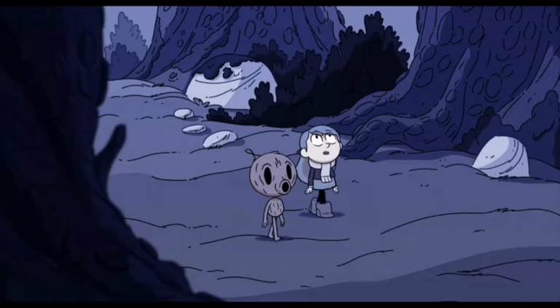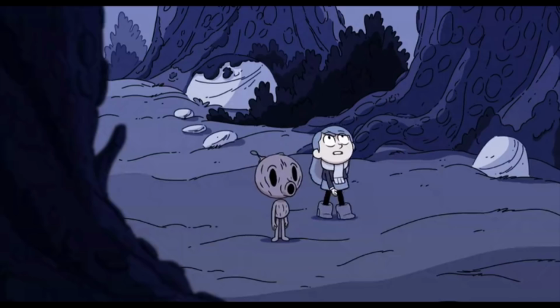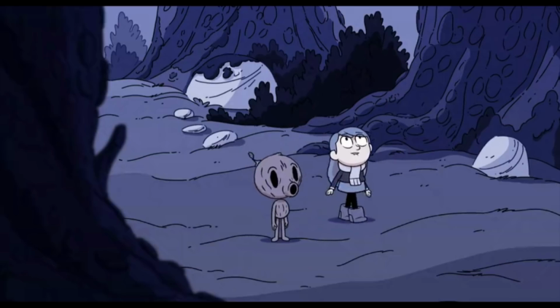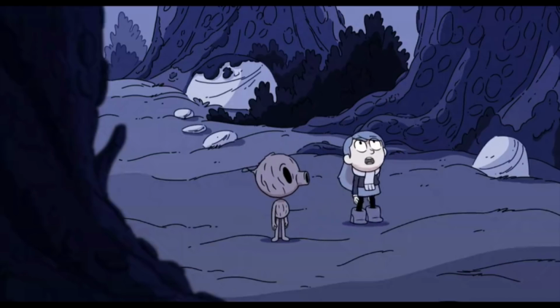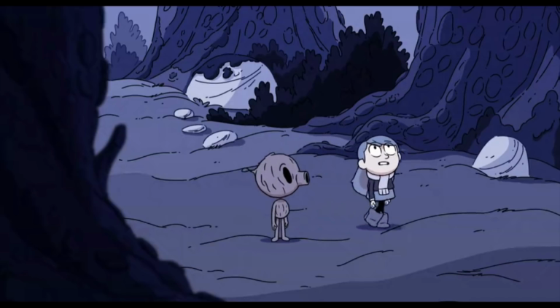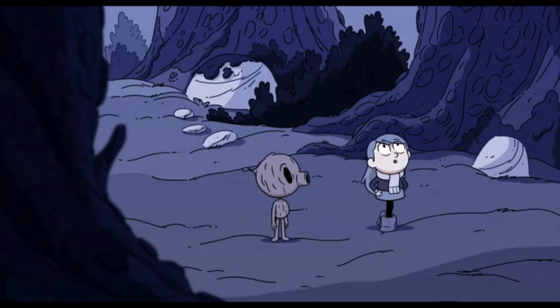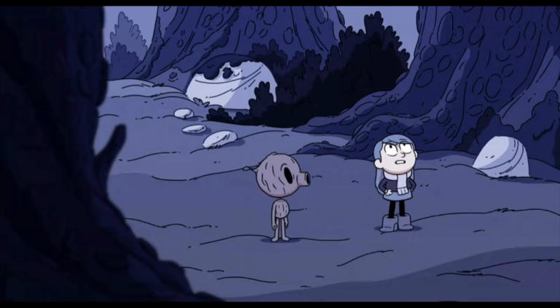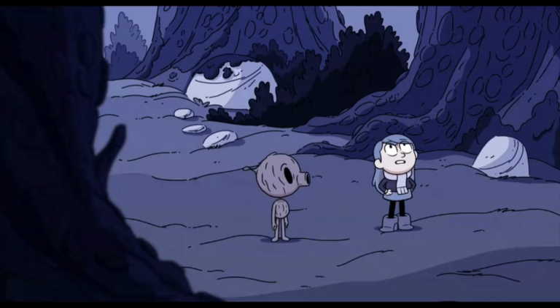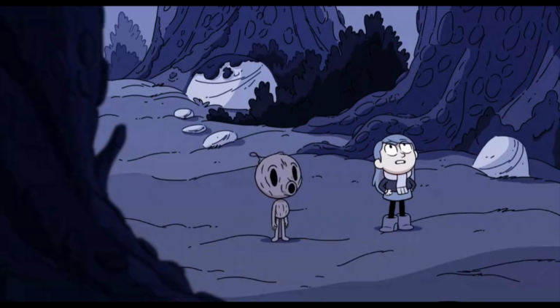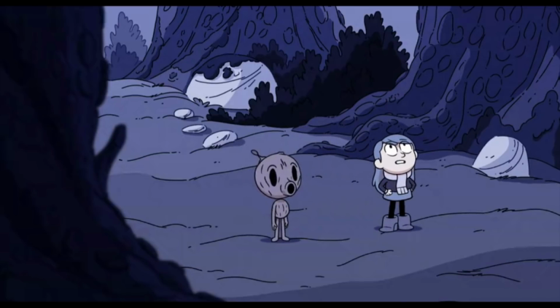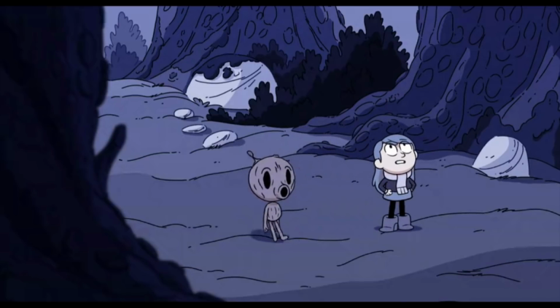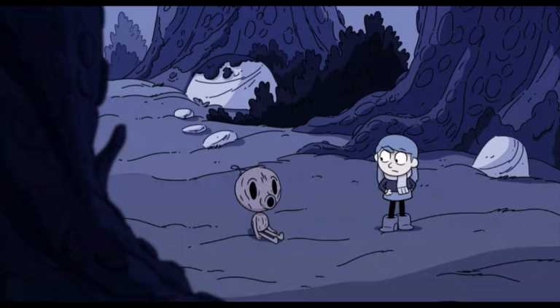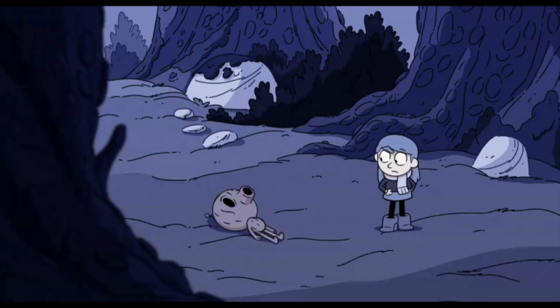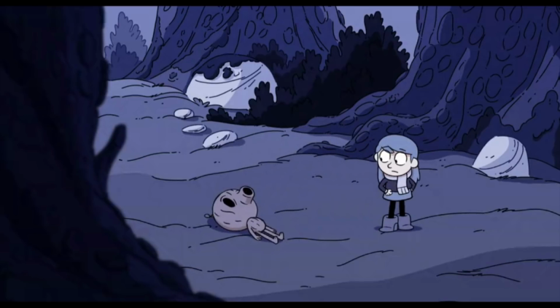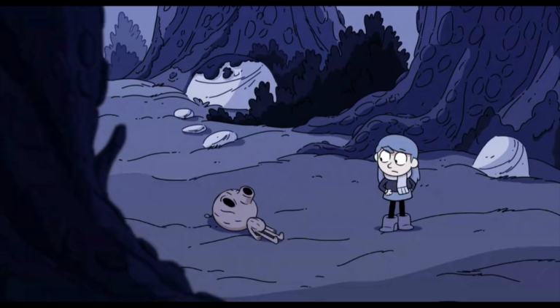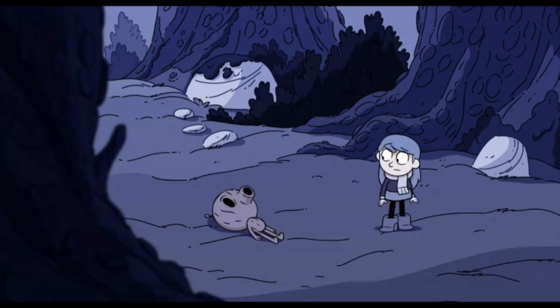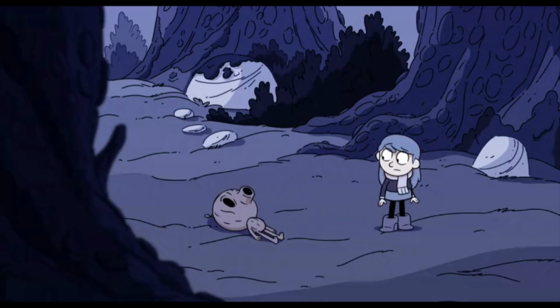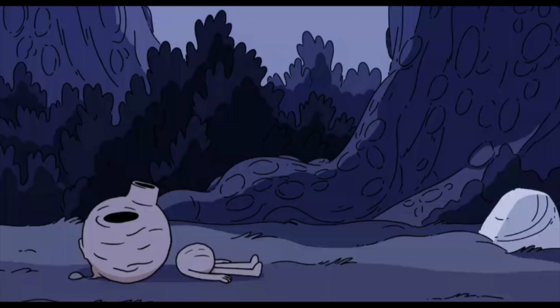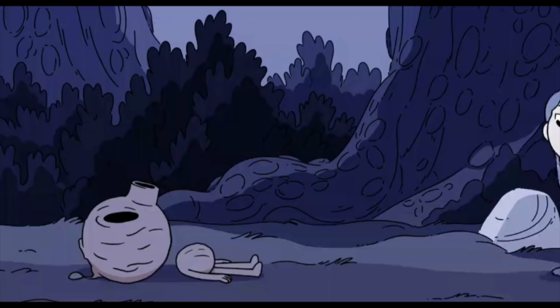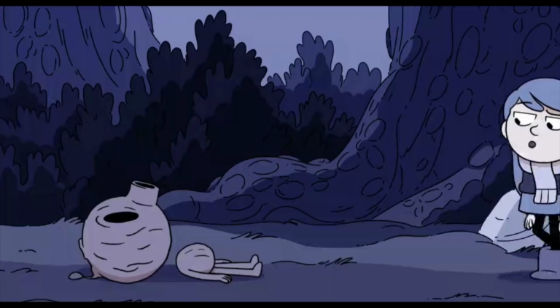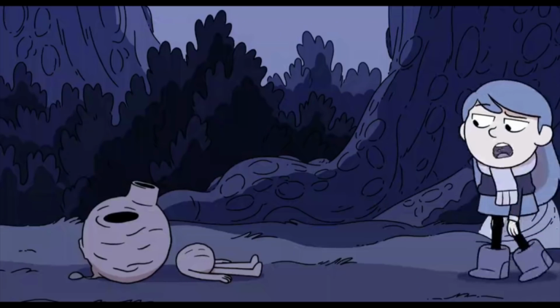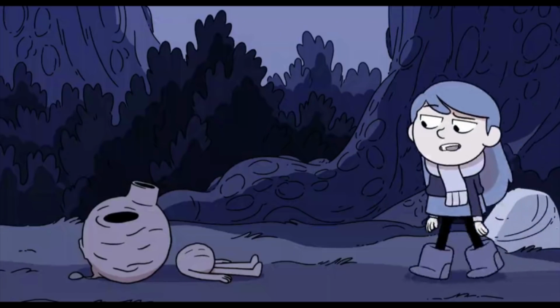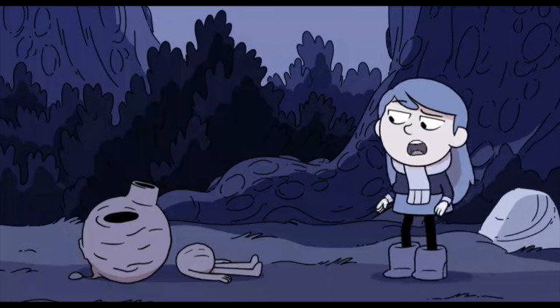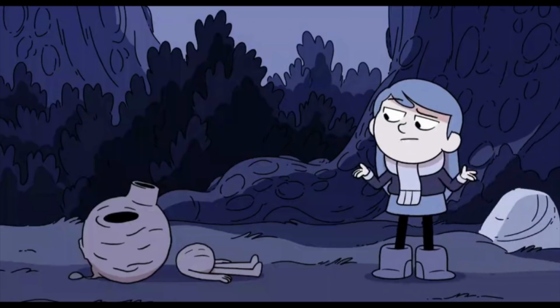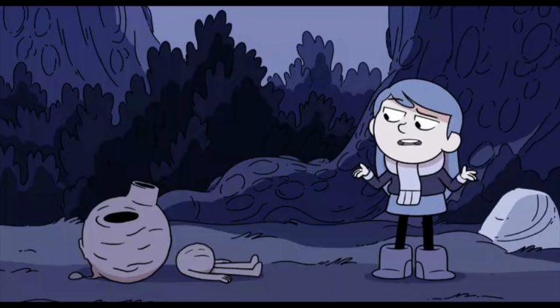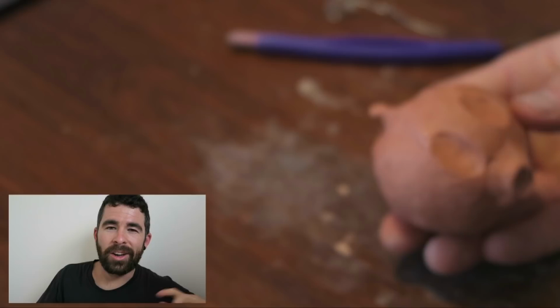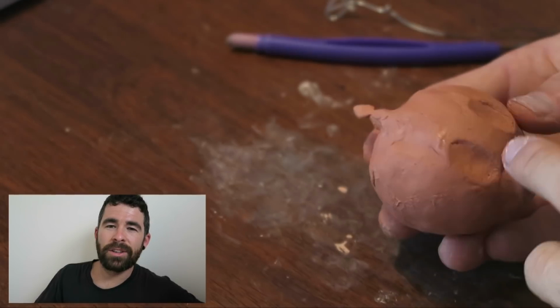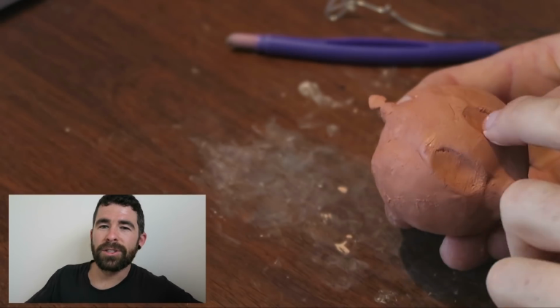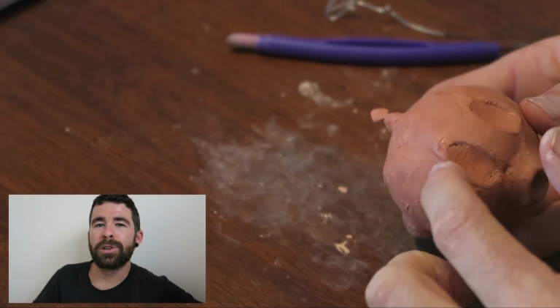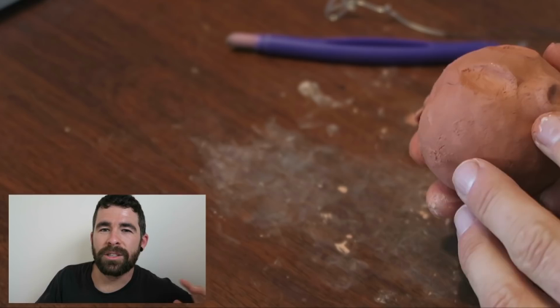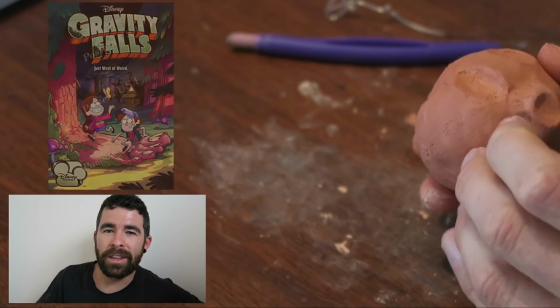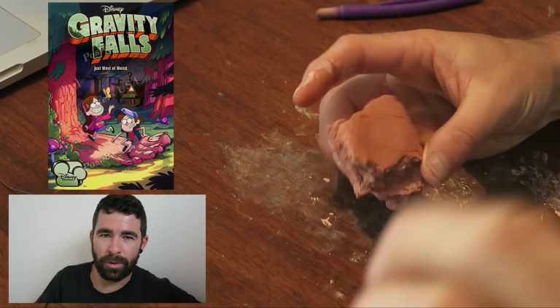I'll talk about some other shows that are like Hilda and fit into that genre. But first of all, this sculpture is based off one of my favourite moments from Hilda, where her and the Woodman — this weird creepy character — get lost in the woods and Hilda suggests they should find a place to rest for the night.